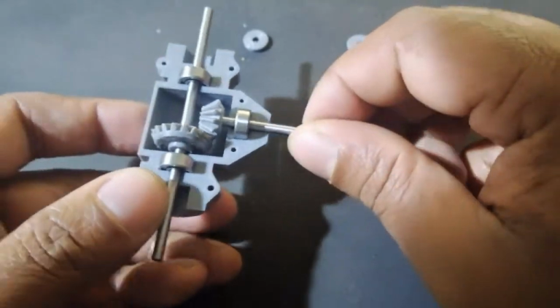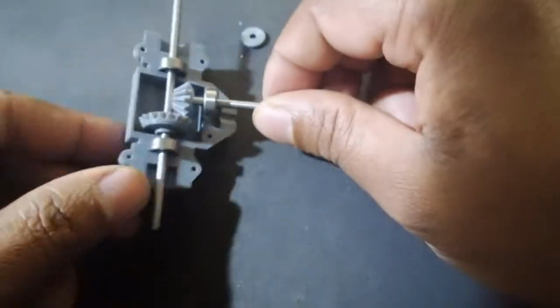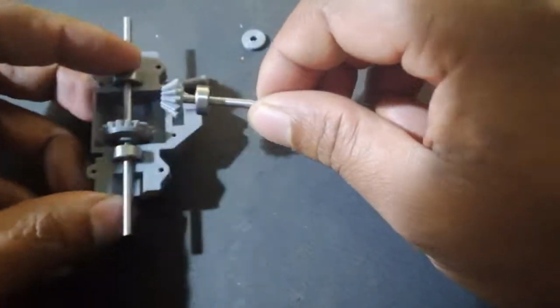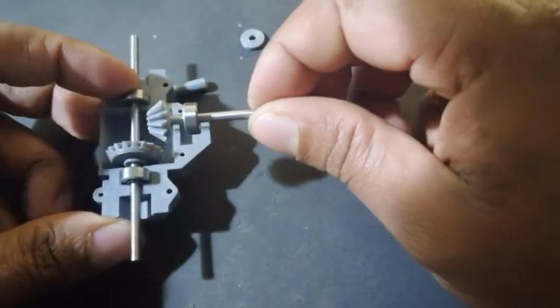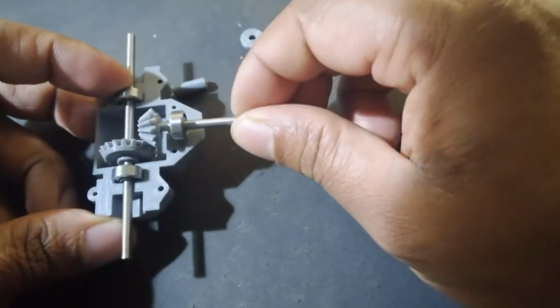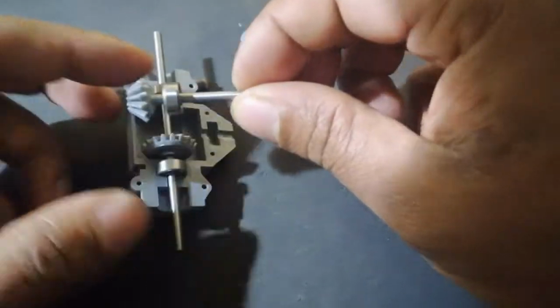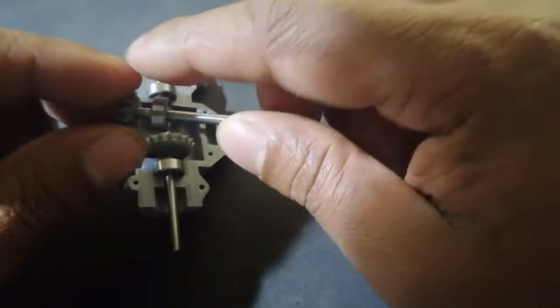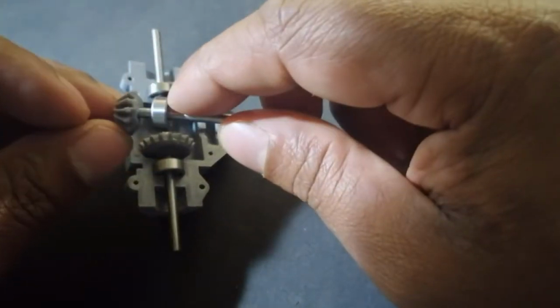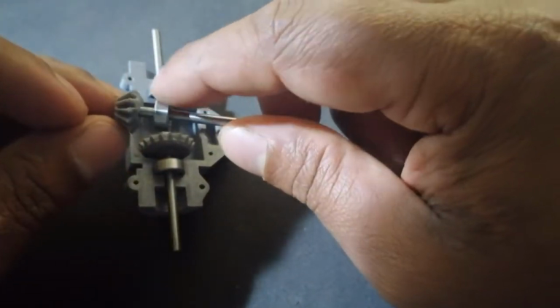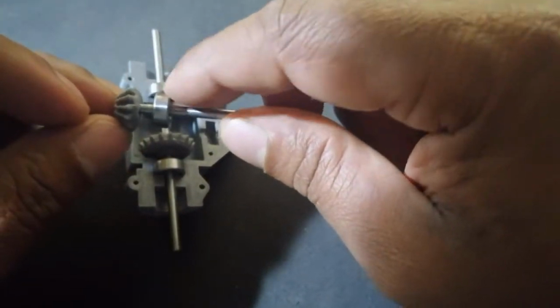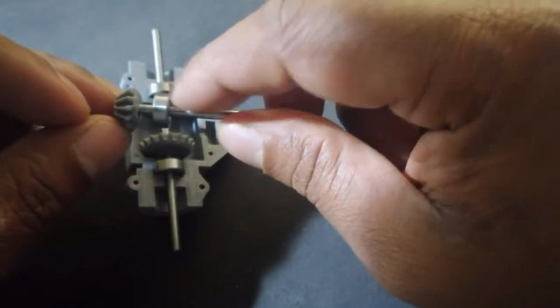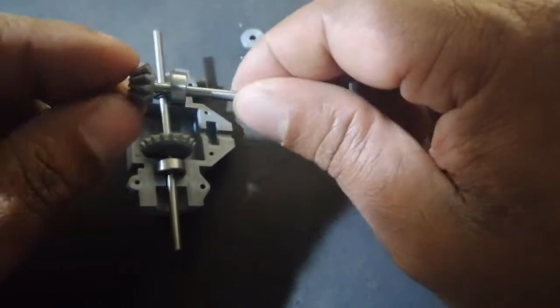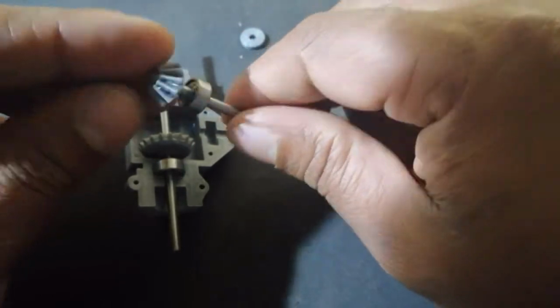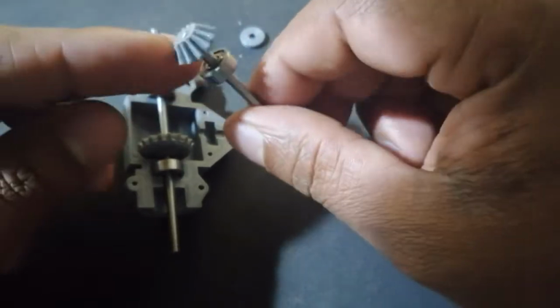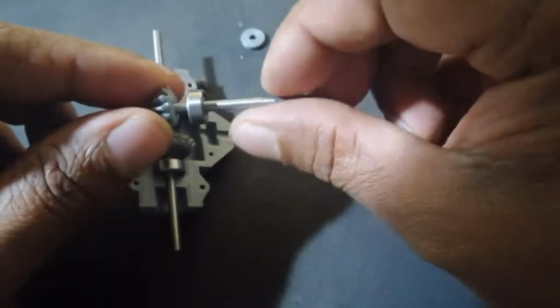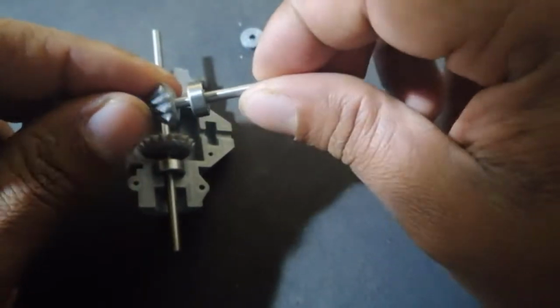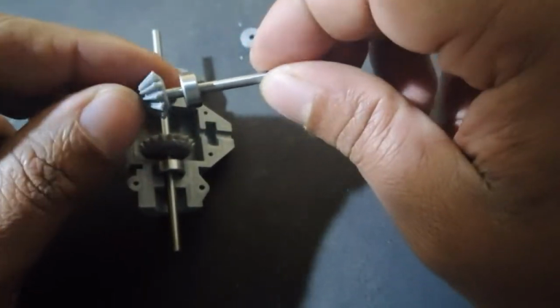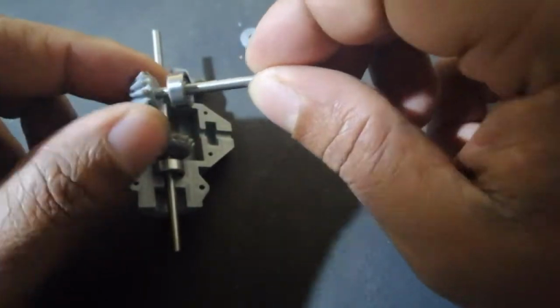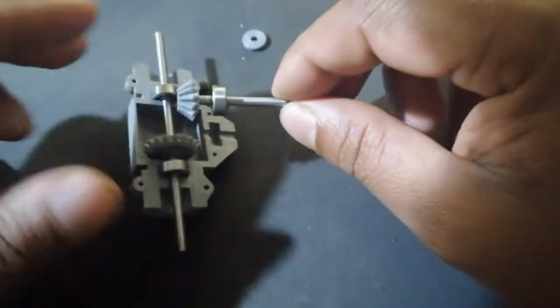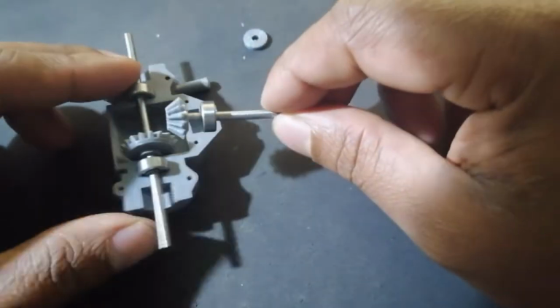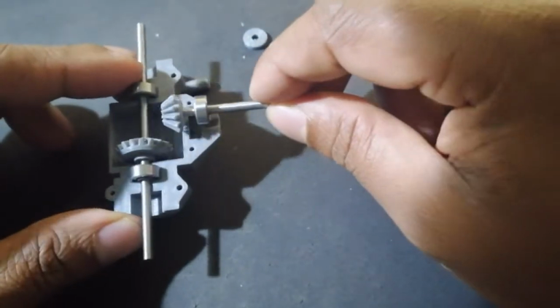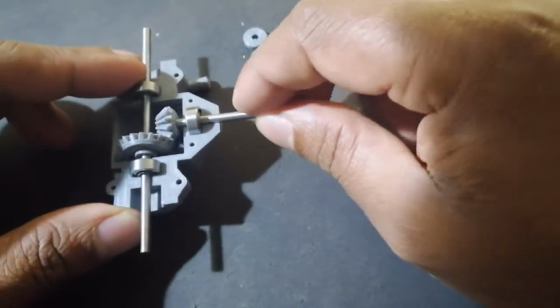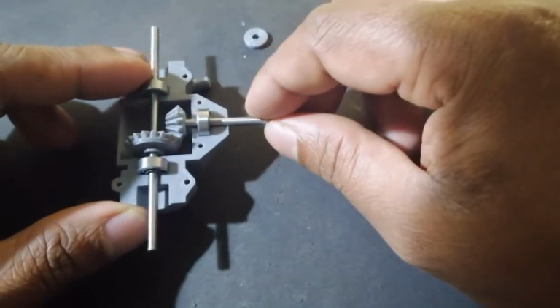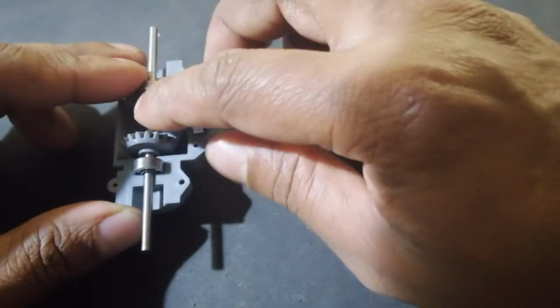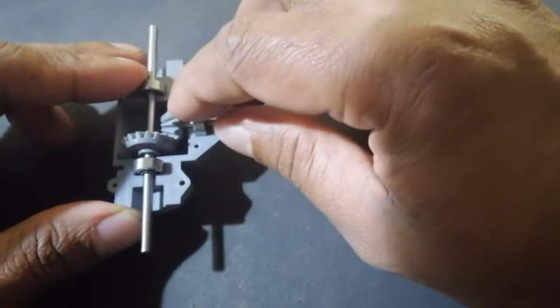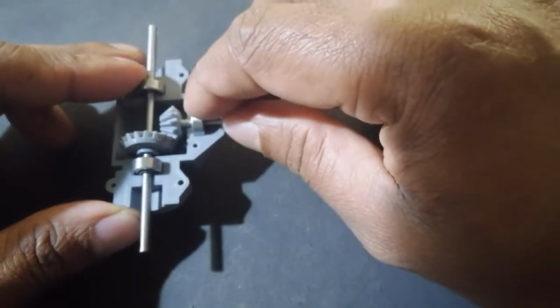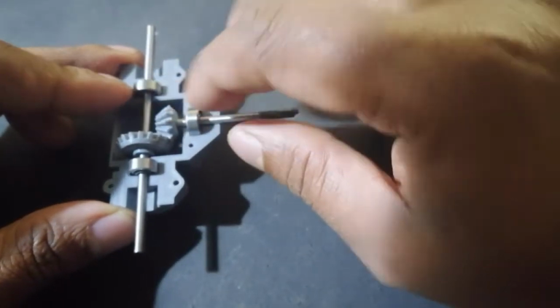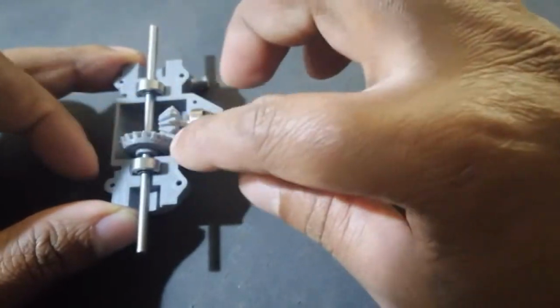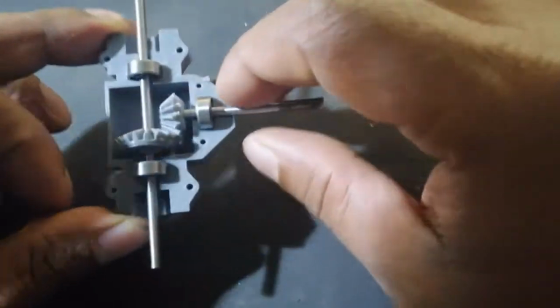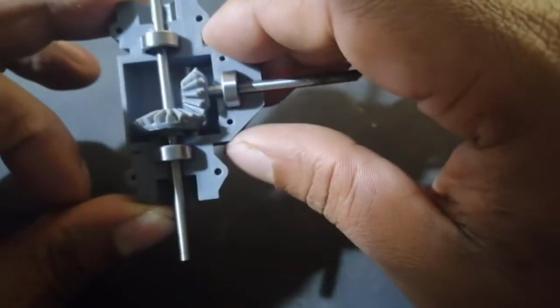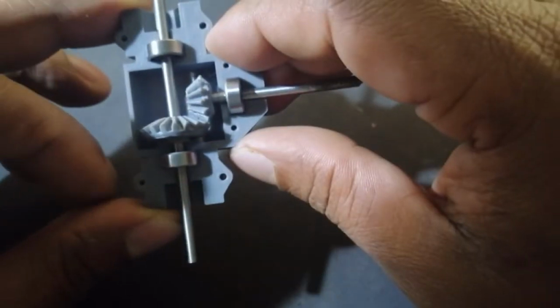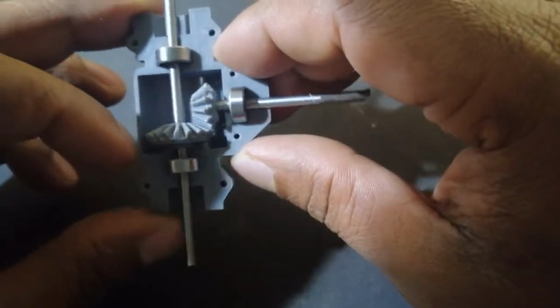One of the circular washers is going to be placed between the drive shaft gear and the housing wall so that the position of the drive shaft gear is locked, thereby preventing a power loss due to poor contact between the gears.